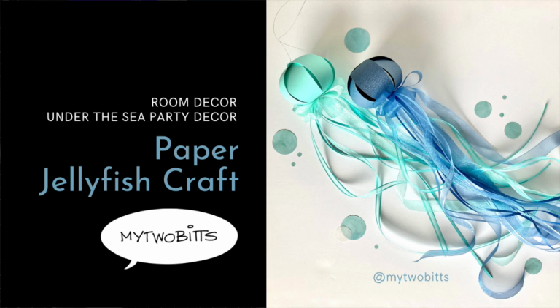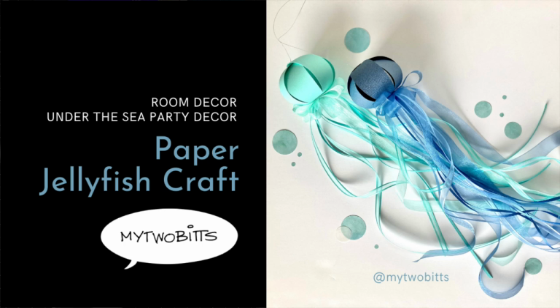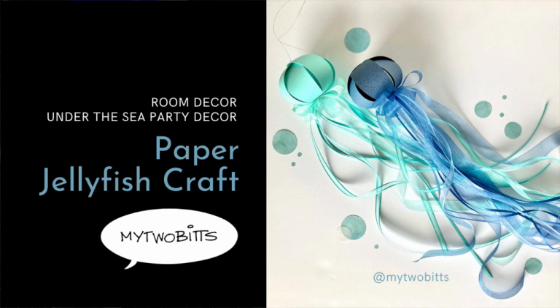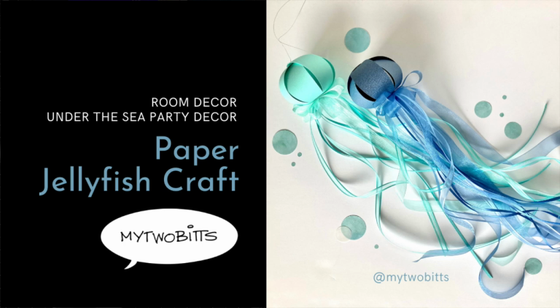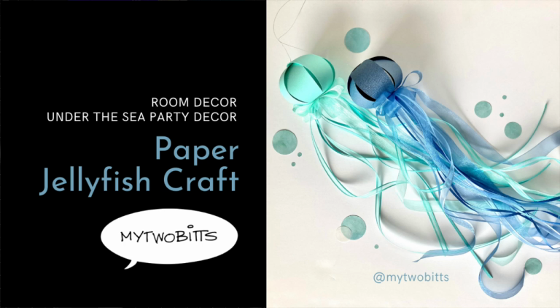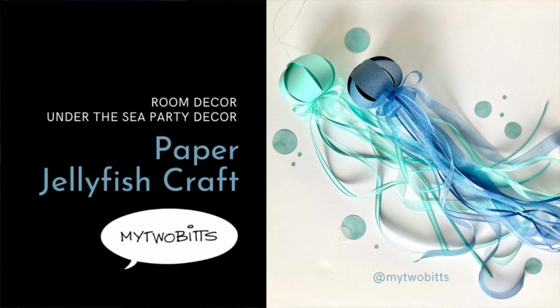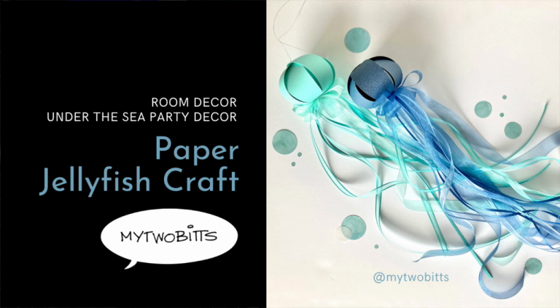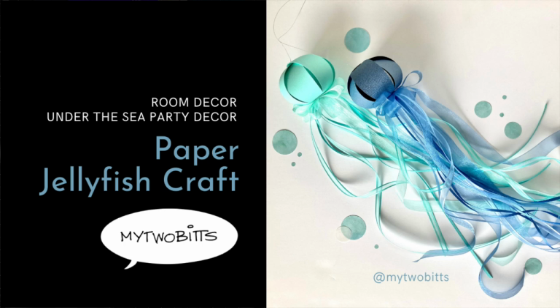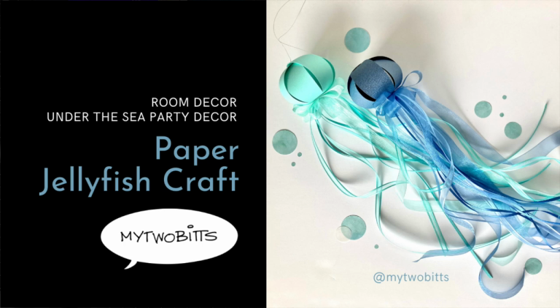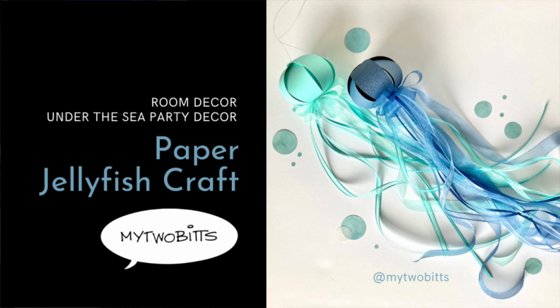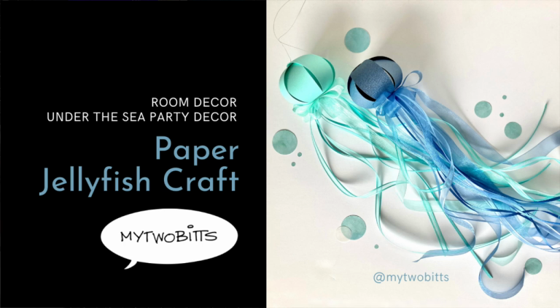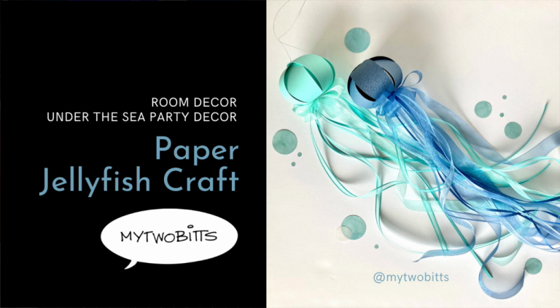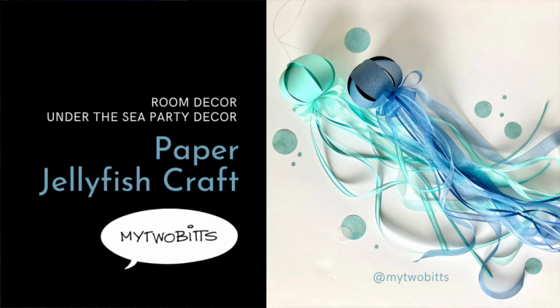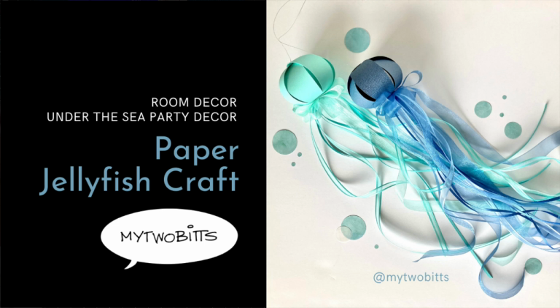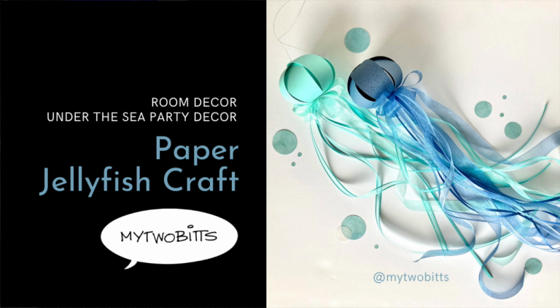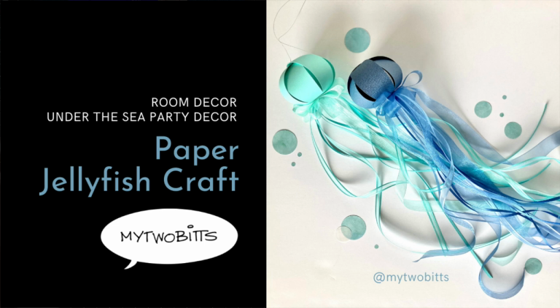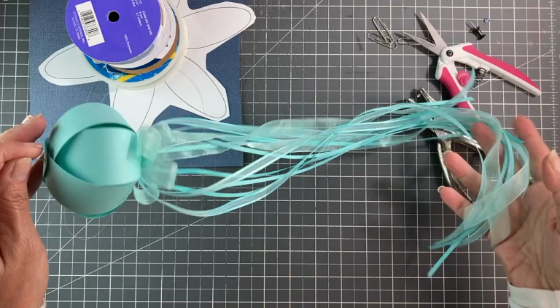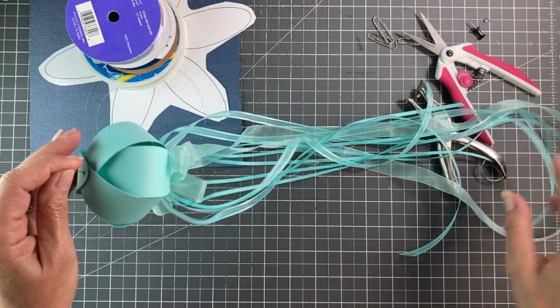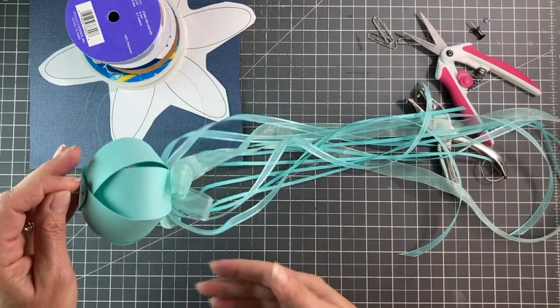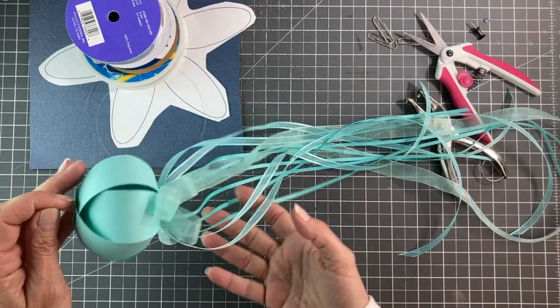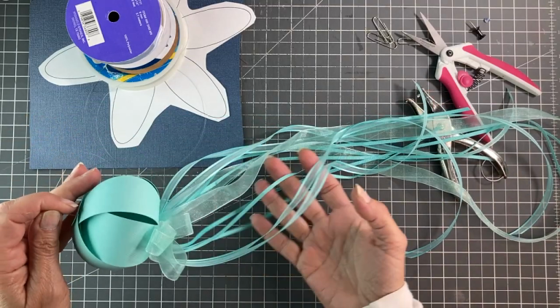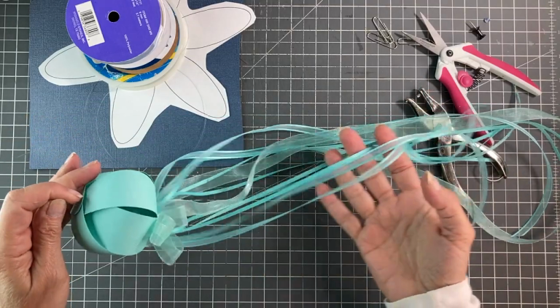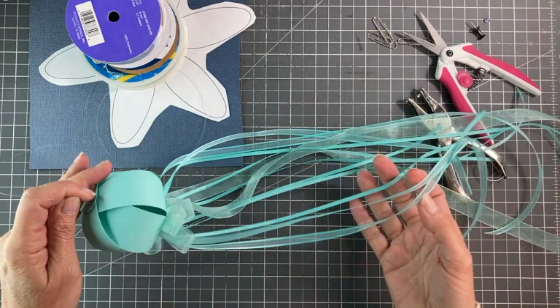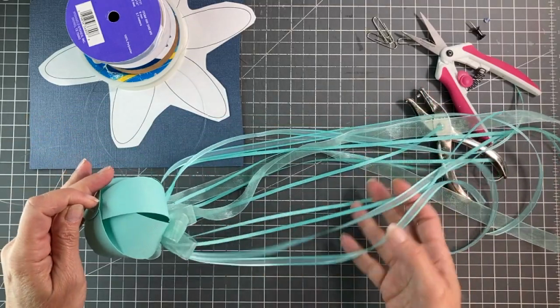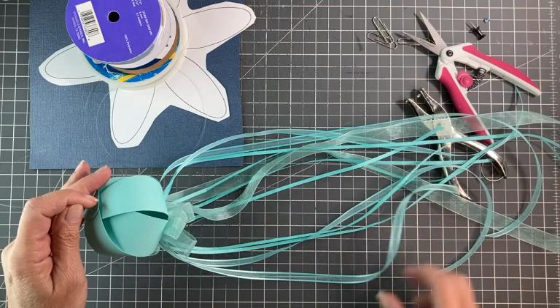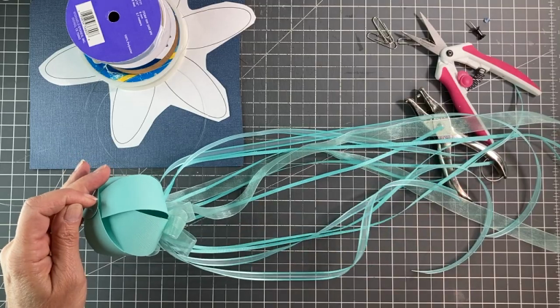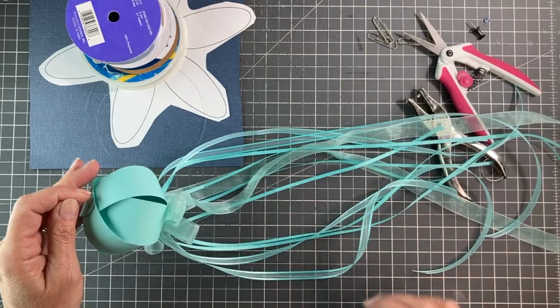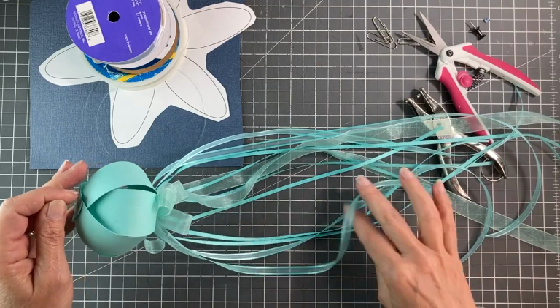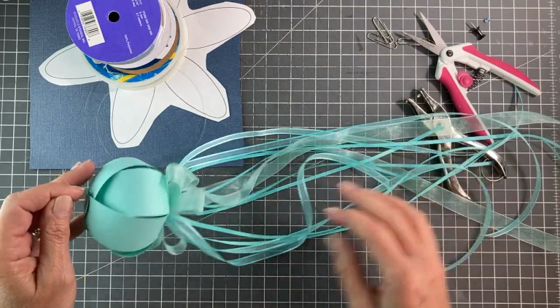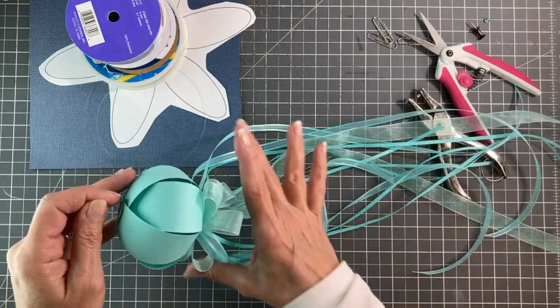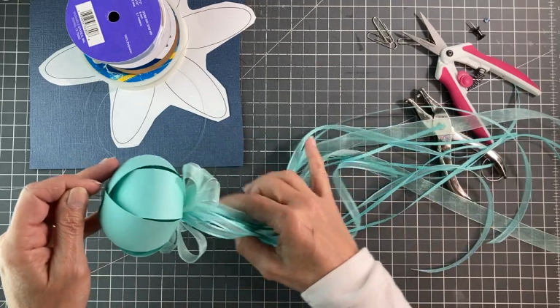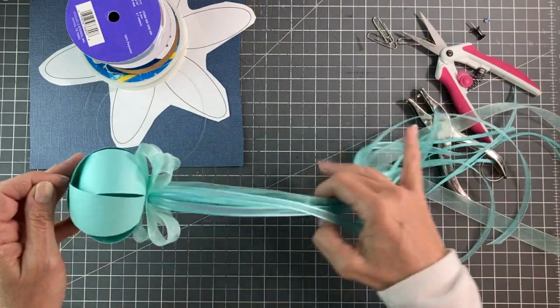Hi, my name is Laura Batante. This is My 2 Bits and today I have this really sweet little jellyfish which would be perfect for an under-the-sea themed party or as room decor.